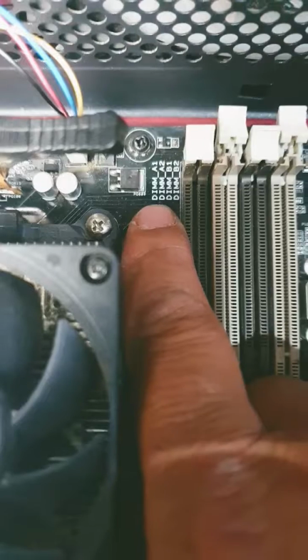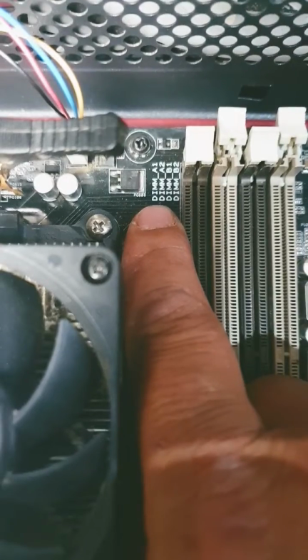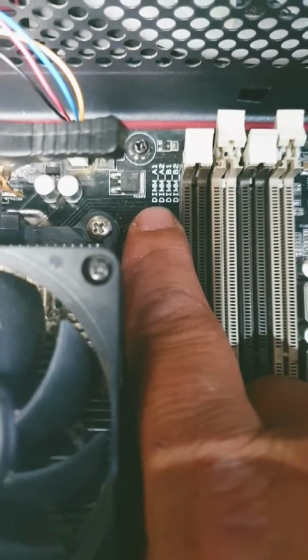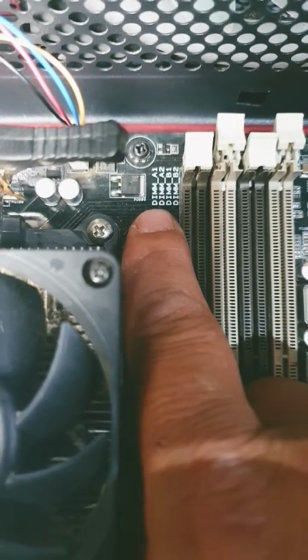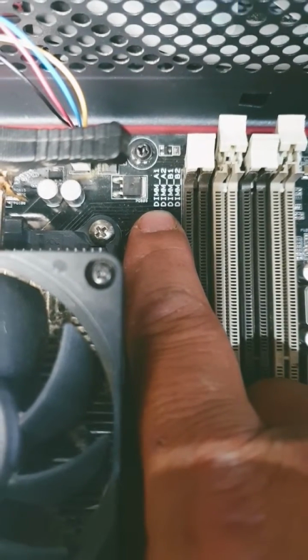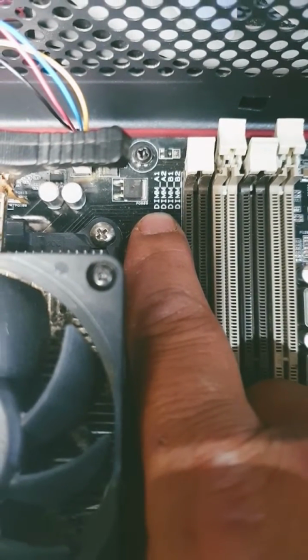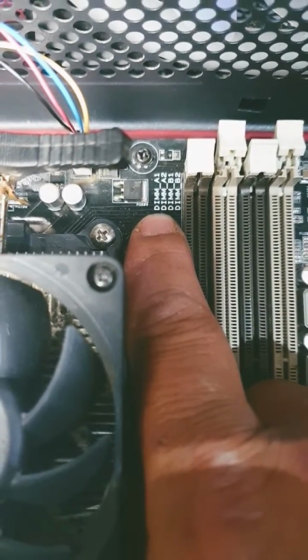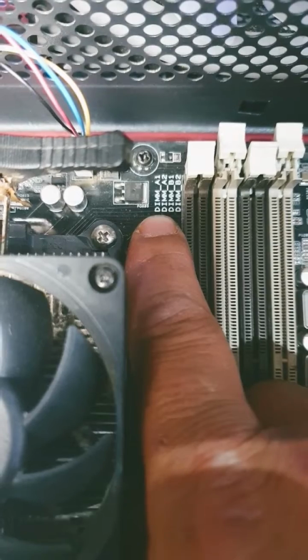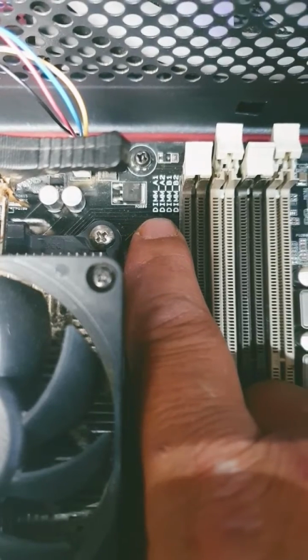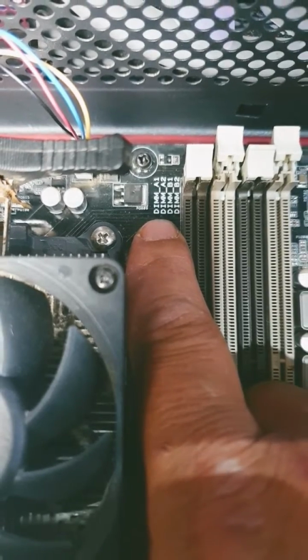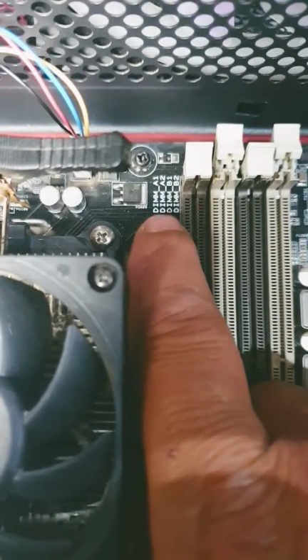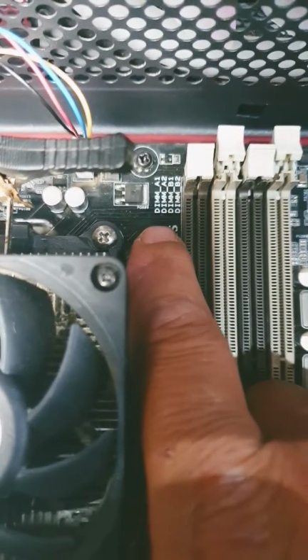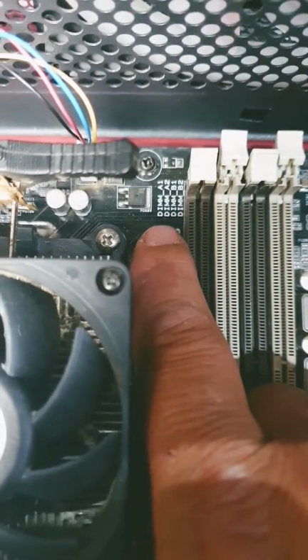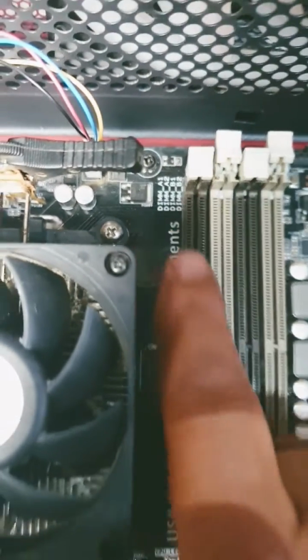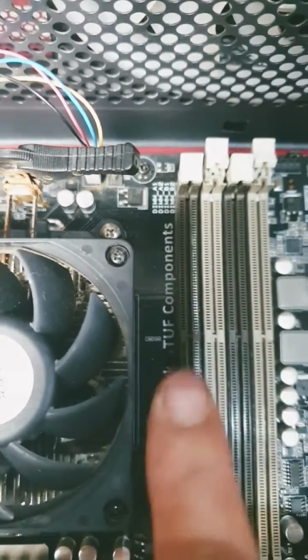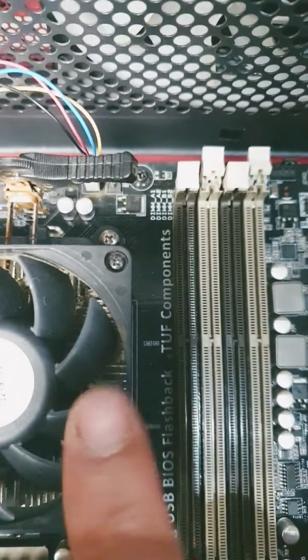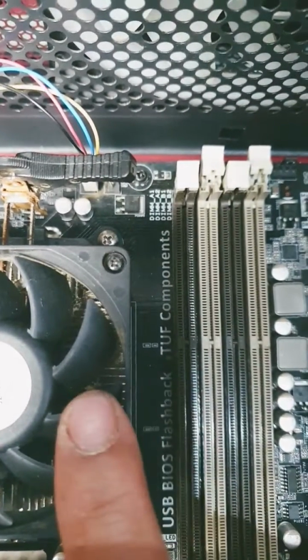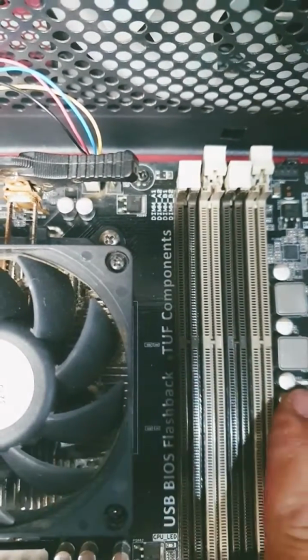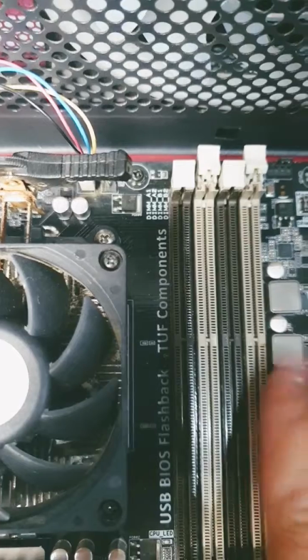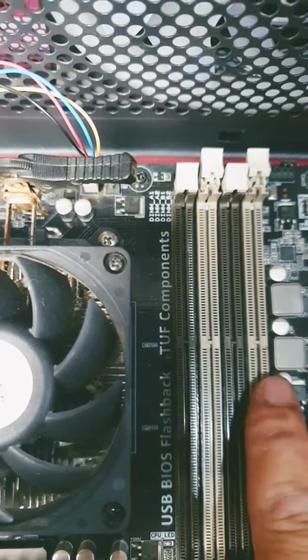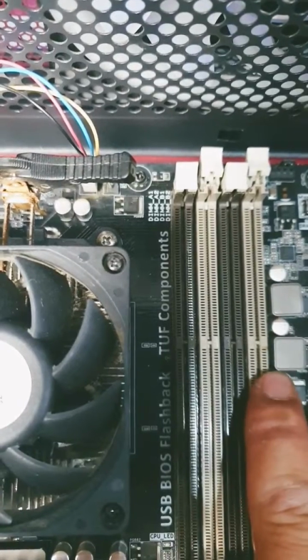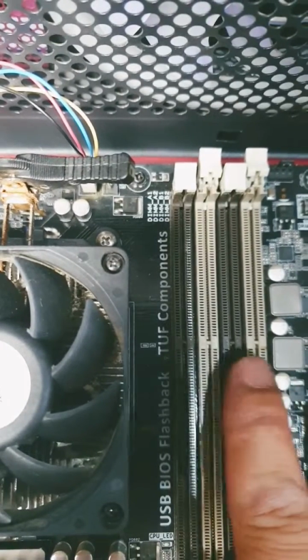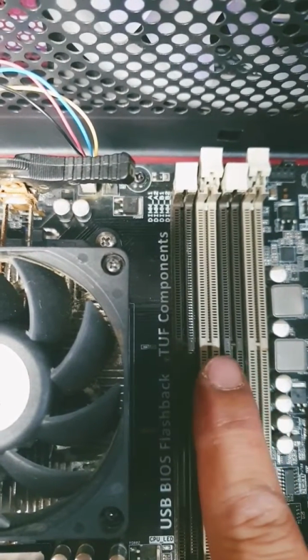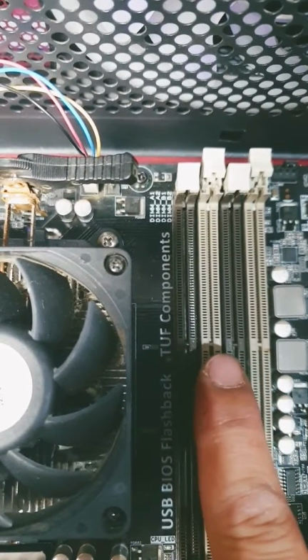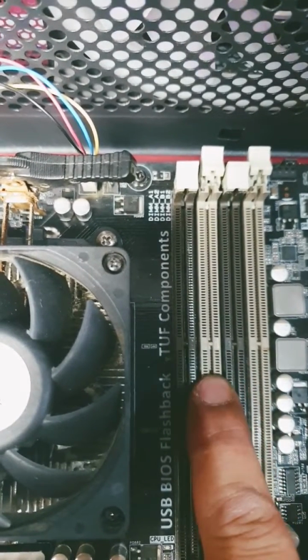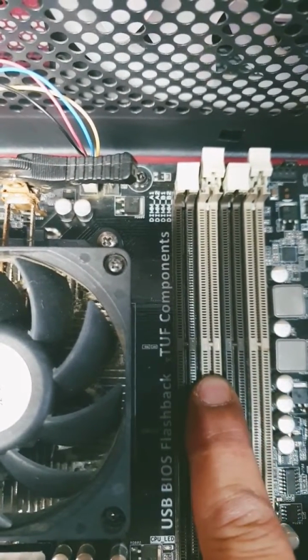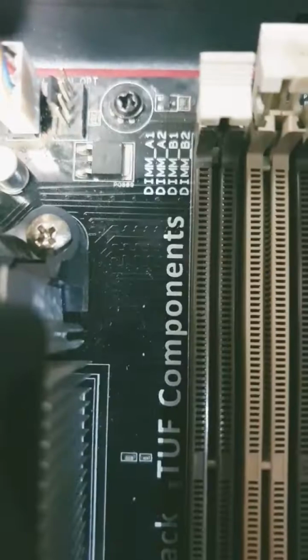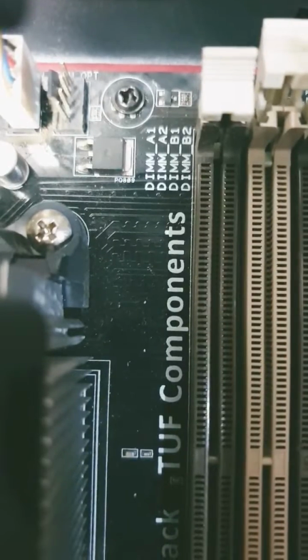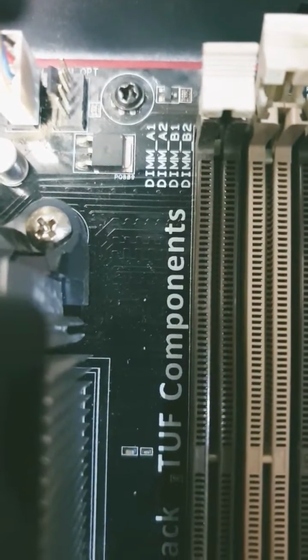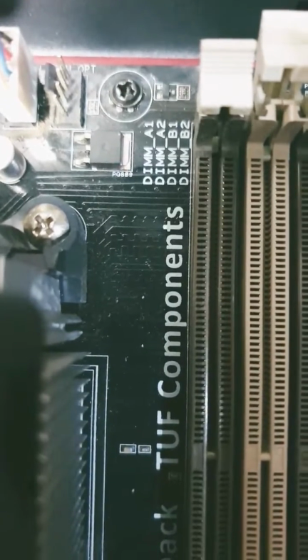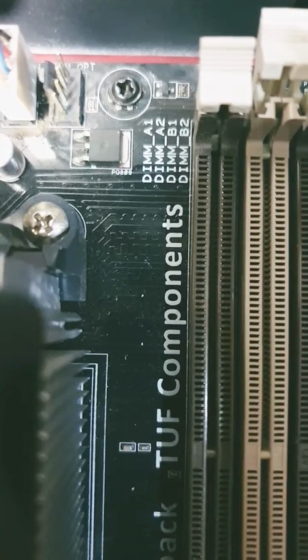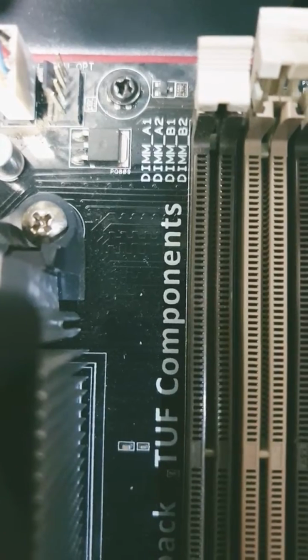Your RAM slots are also labeled DIMM A1, A2, B1, B2. Usually you install your RAM furthest away from your CPU in the first and third slot. In this case it's going to be A2 and B2.